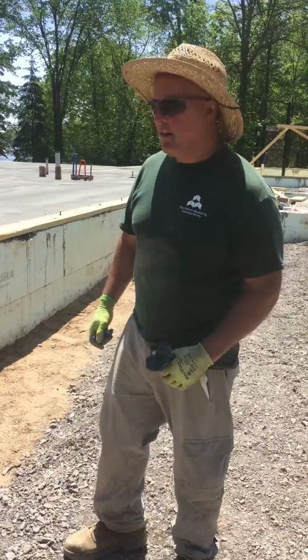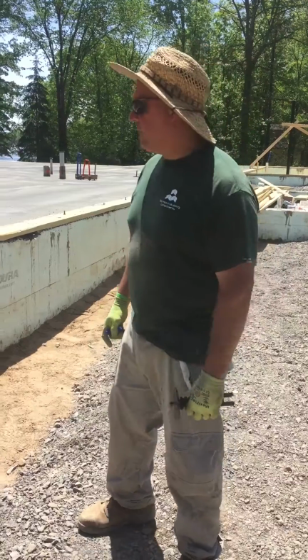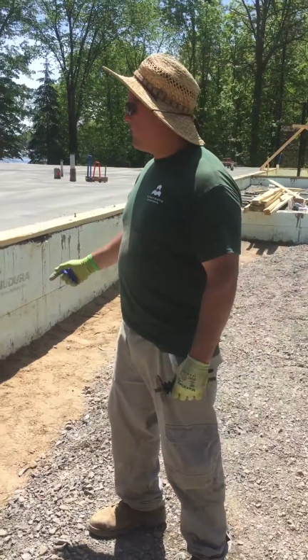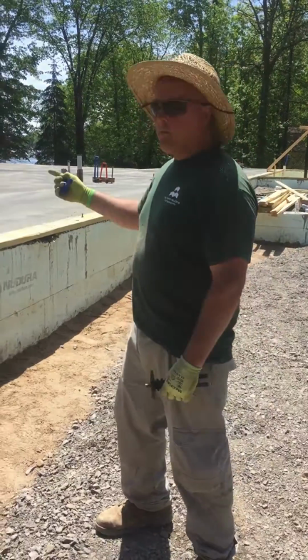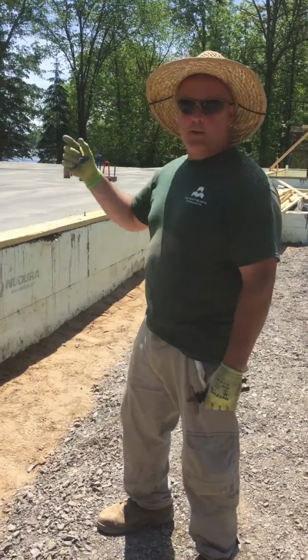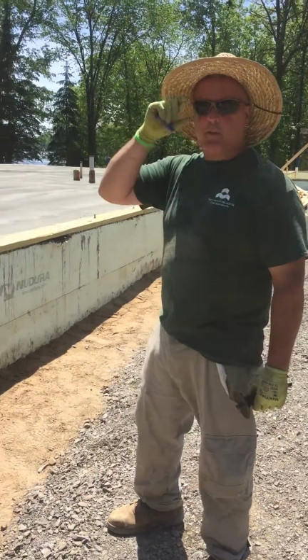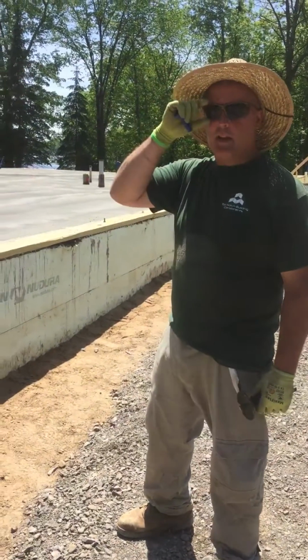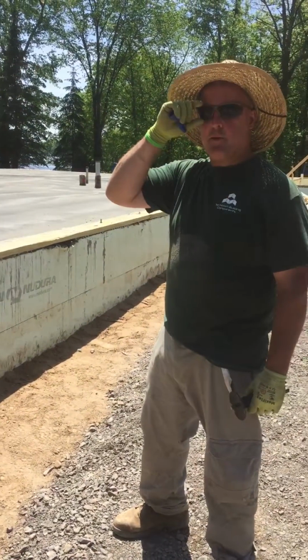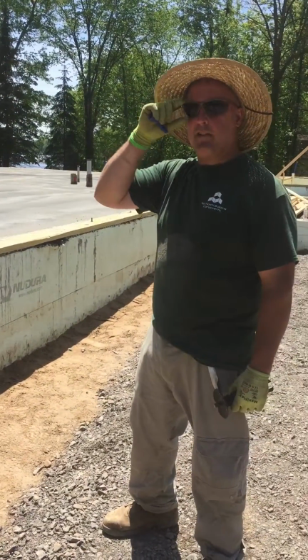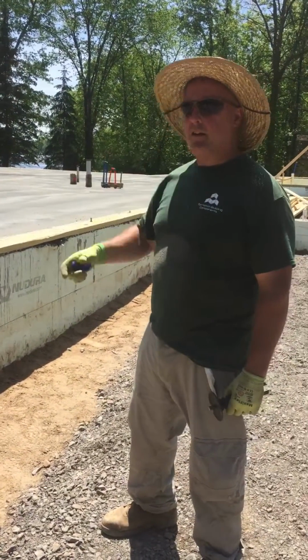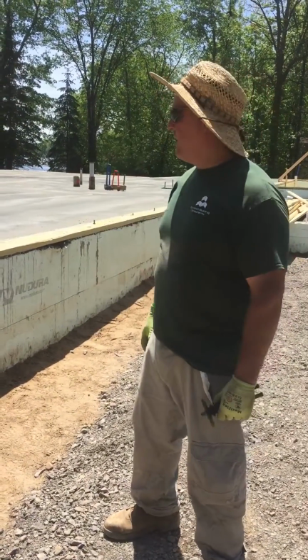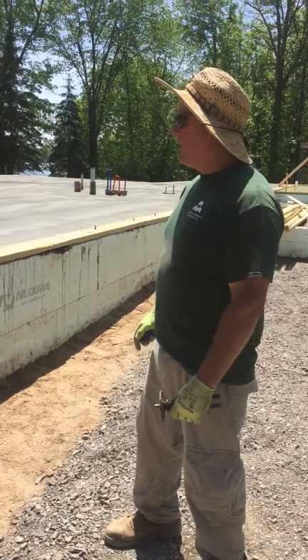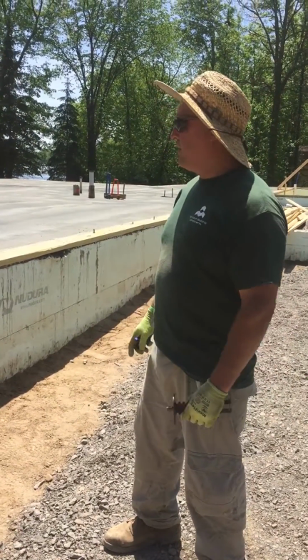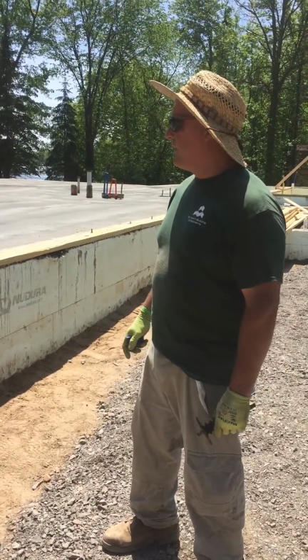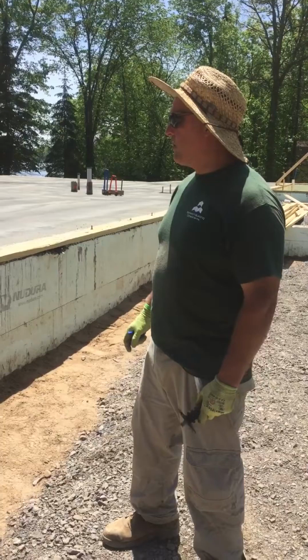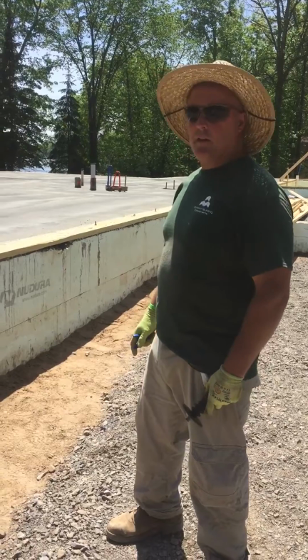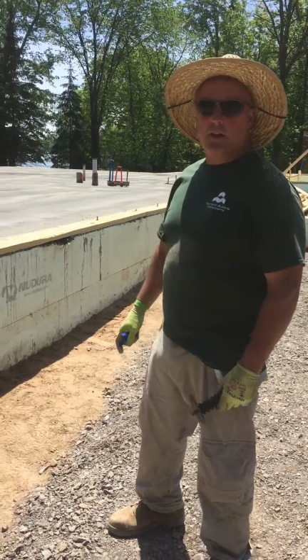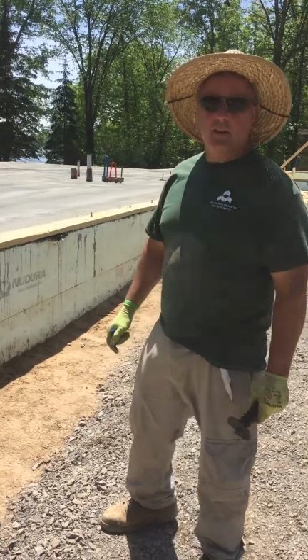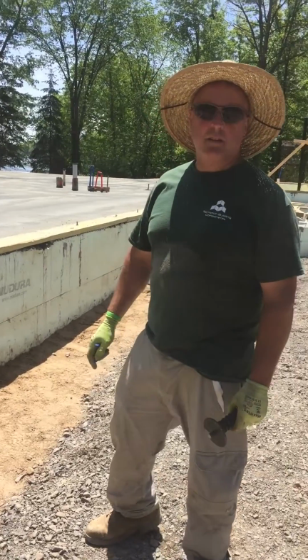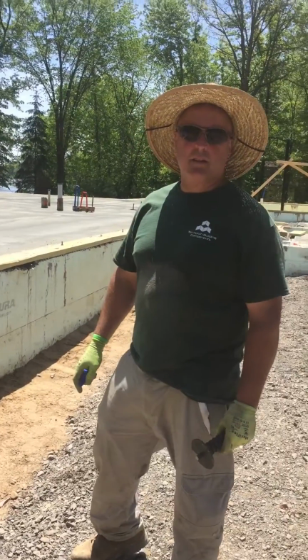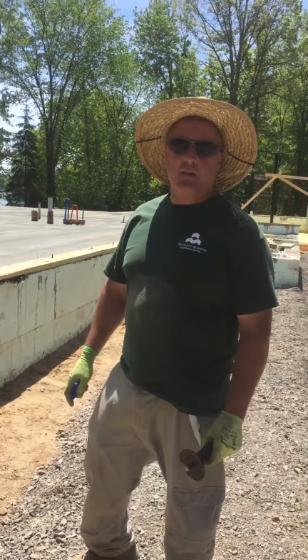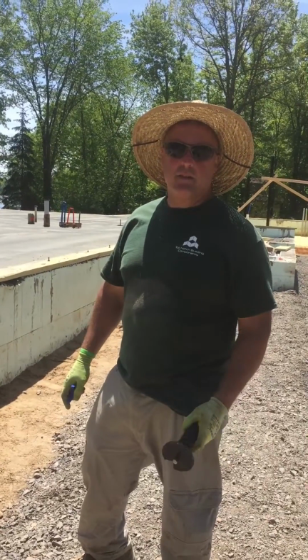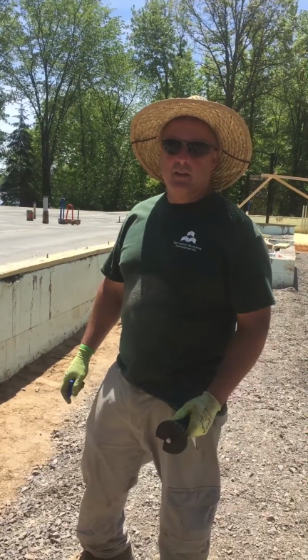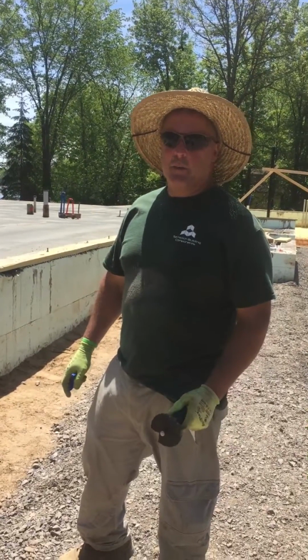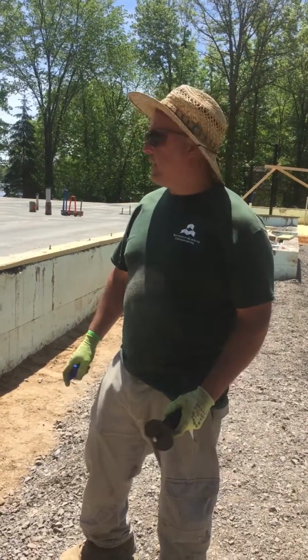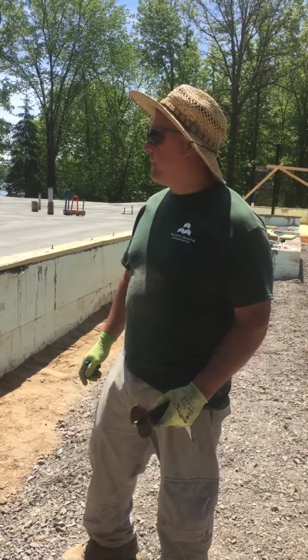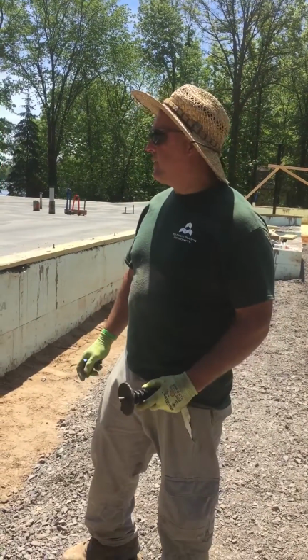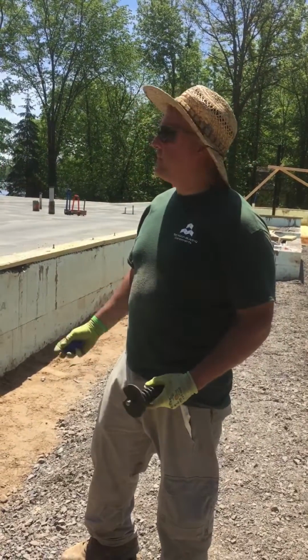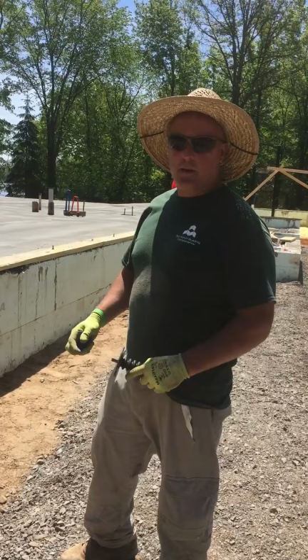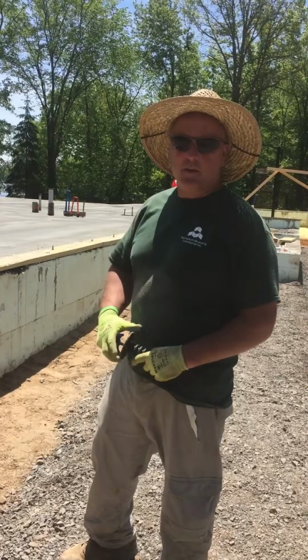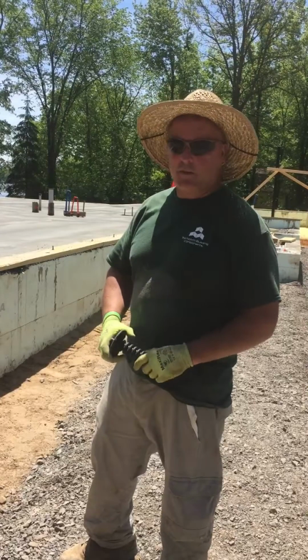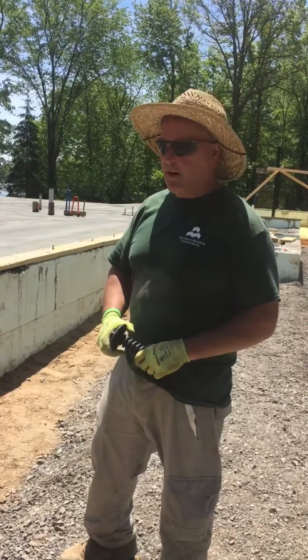I wanted to show the floor that we poured today — 45 yards. It came out really nice. It took us six hours to put it in and finish it. The sun came out and it dried really fast.